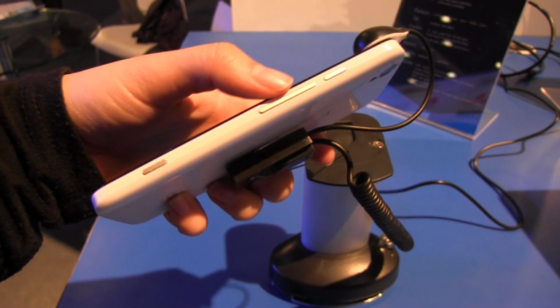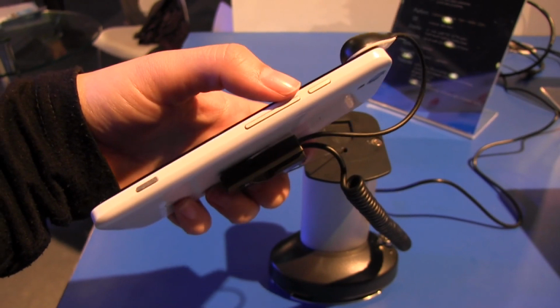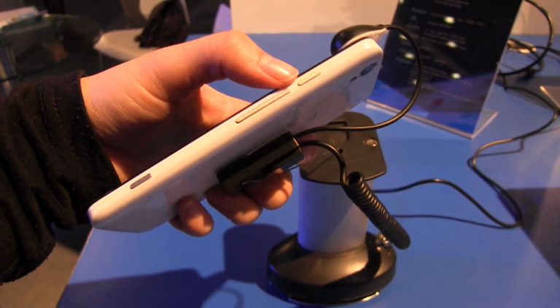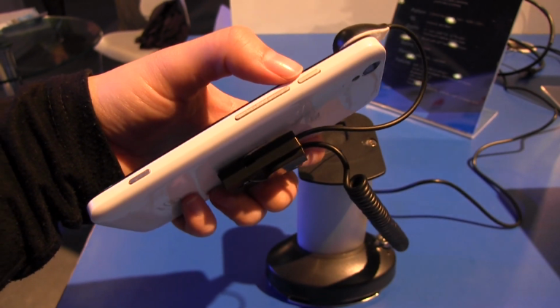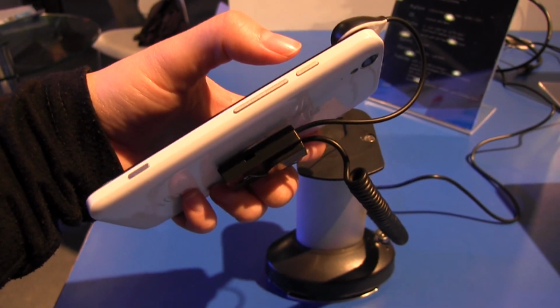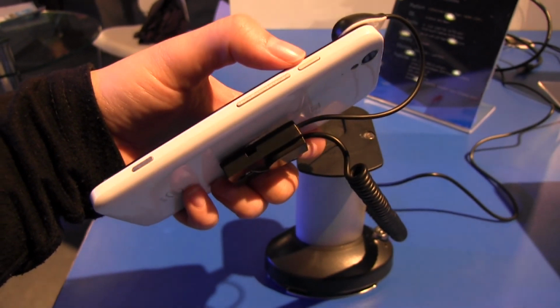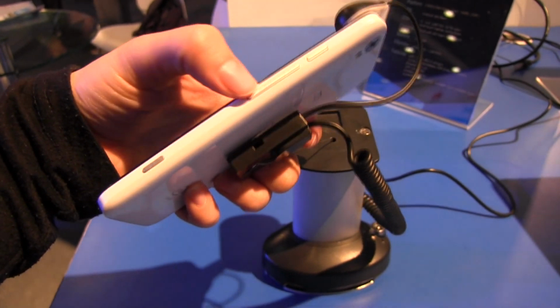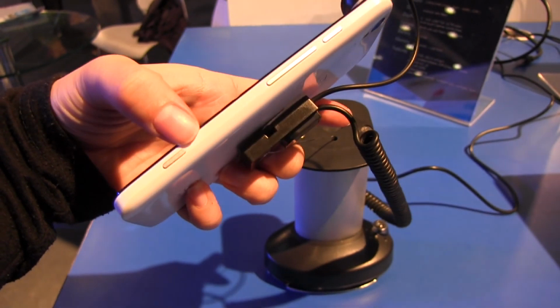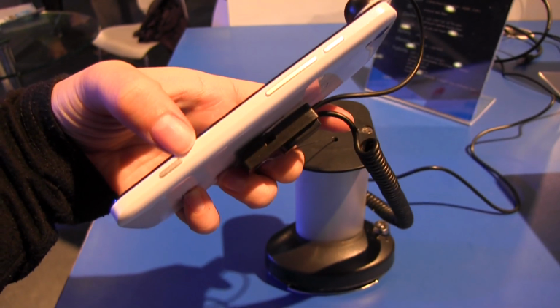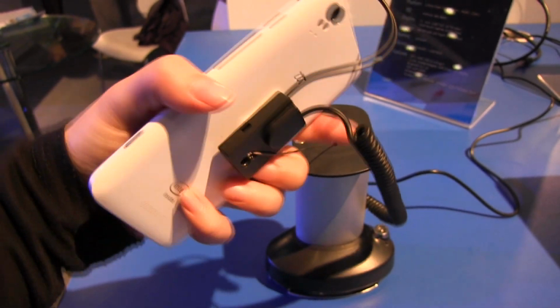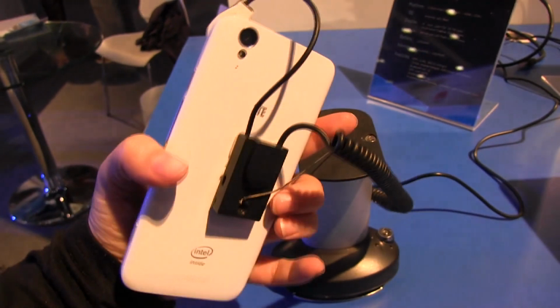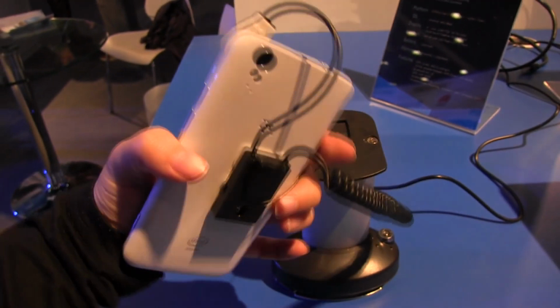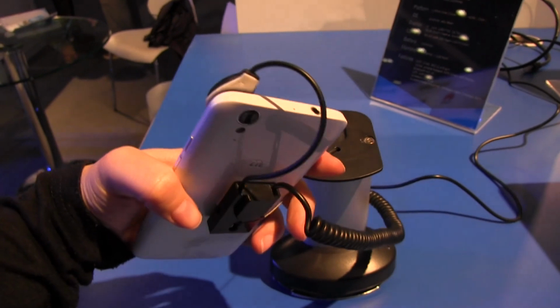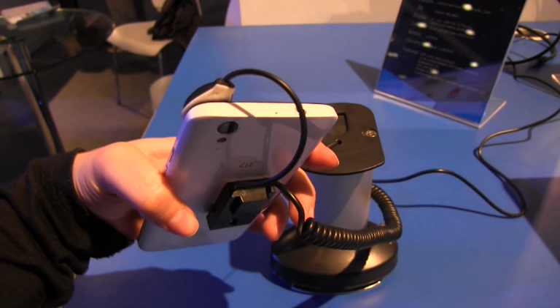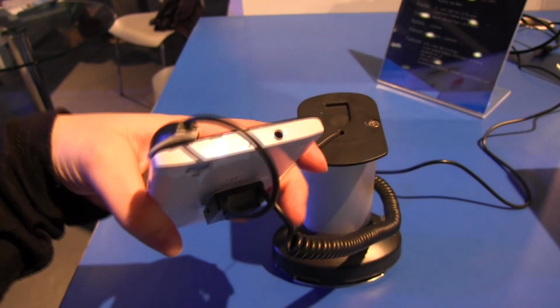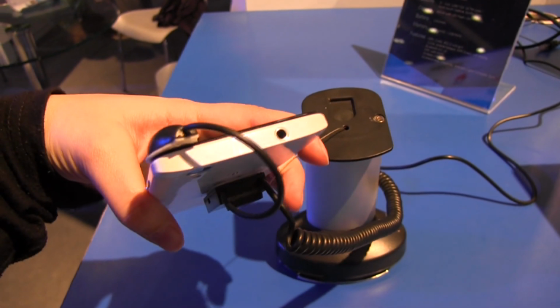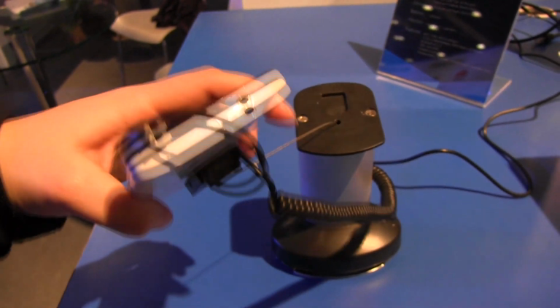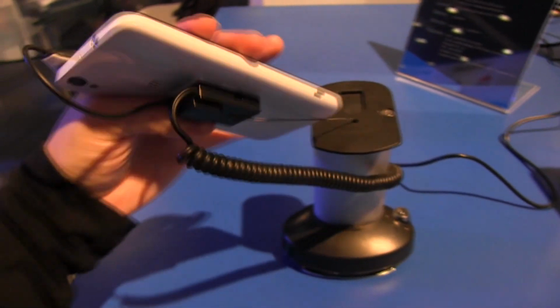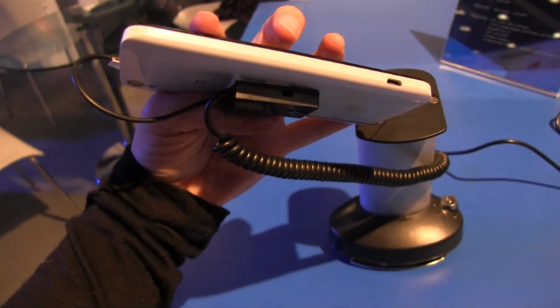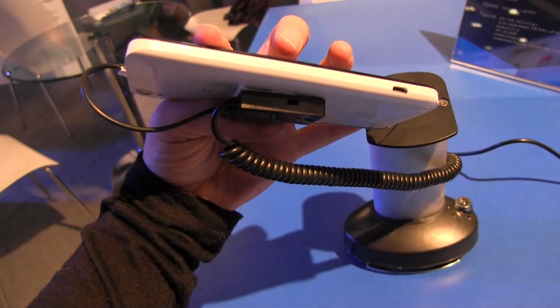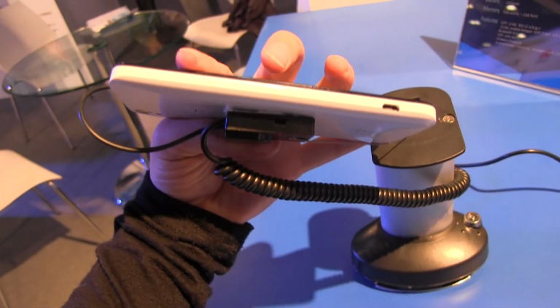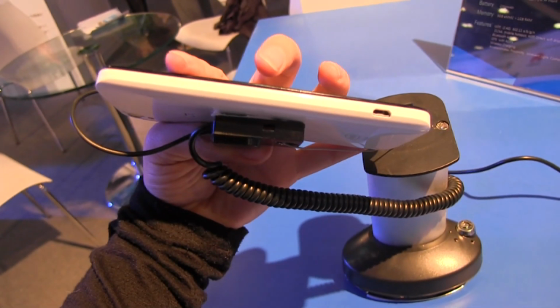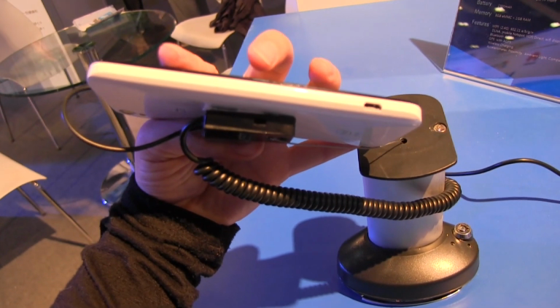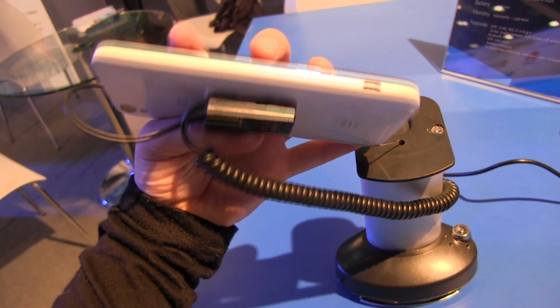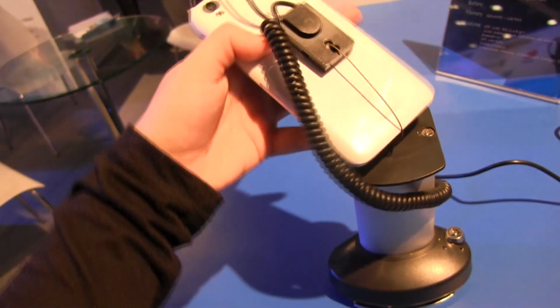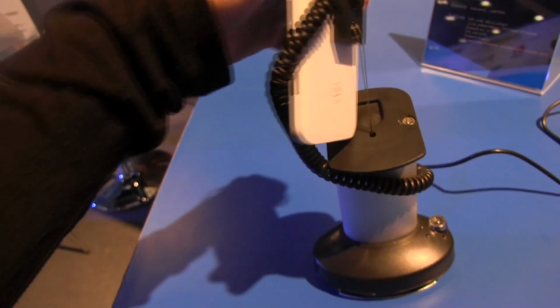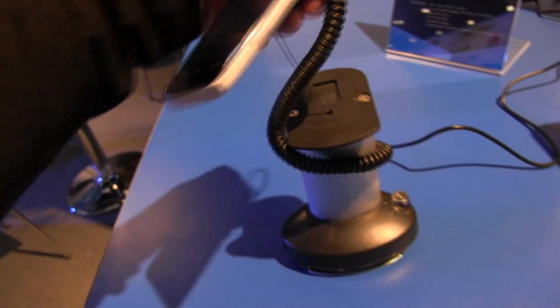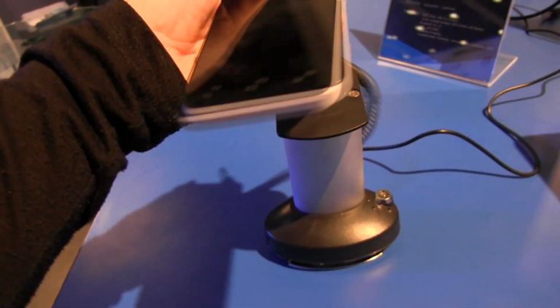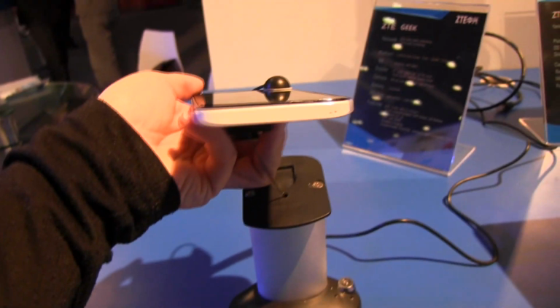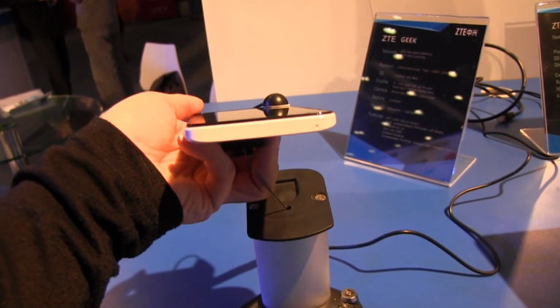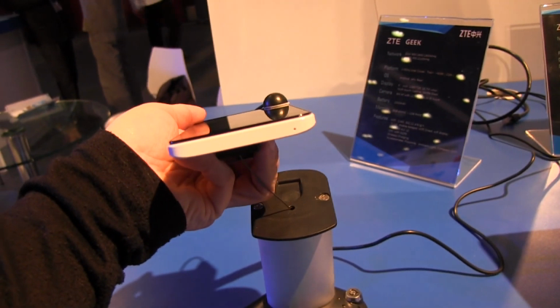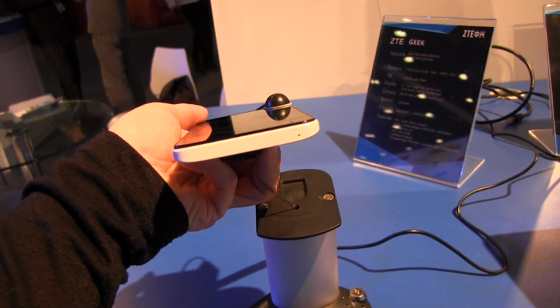Along this side here's the majority of the buttons. We have a power button, volume rocker, and a dedicated camera button. Around the top we have a headphone jack, around the other side all we have is a micro USB port, and on the bottom you can see that we have a microphone.